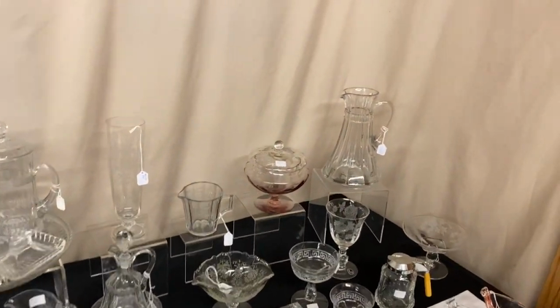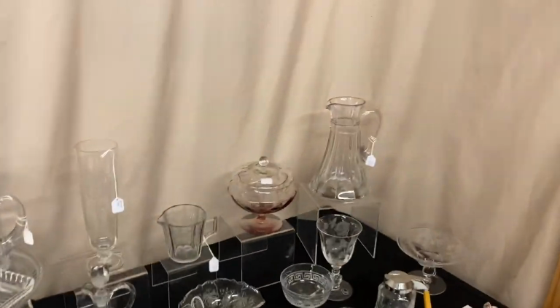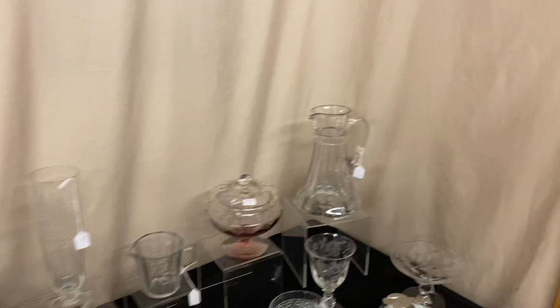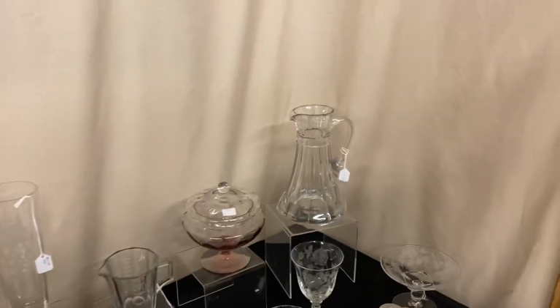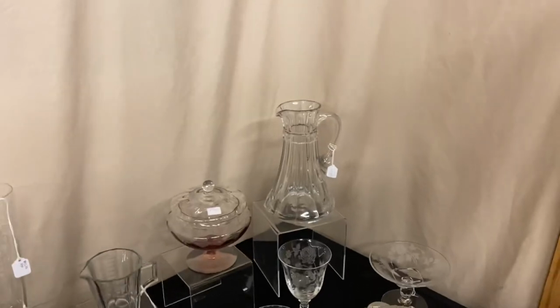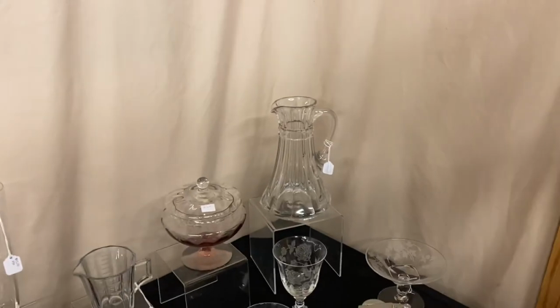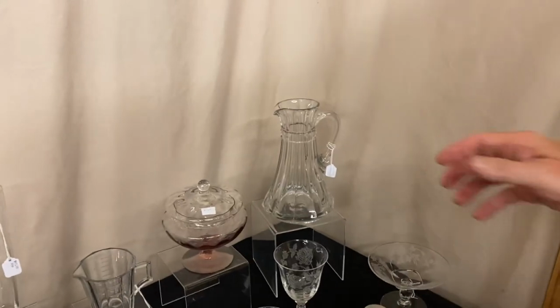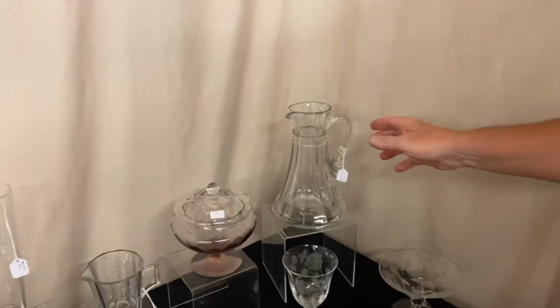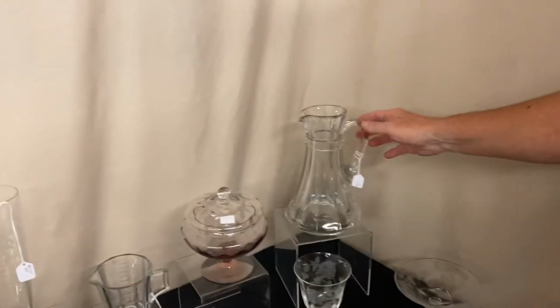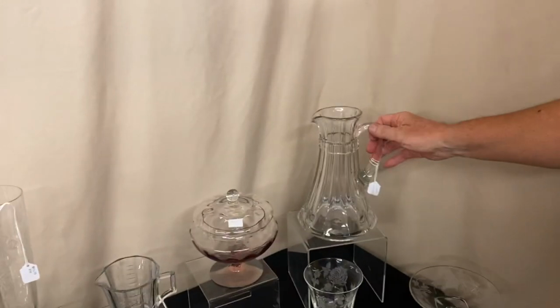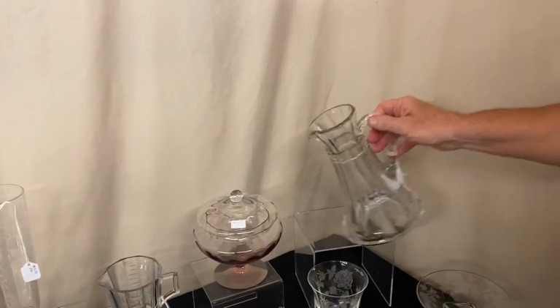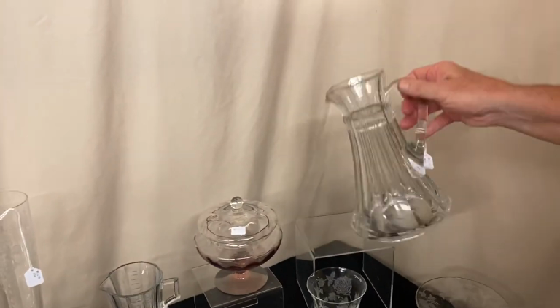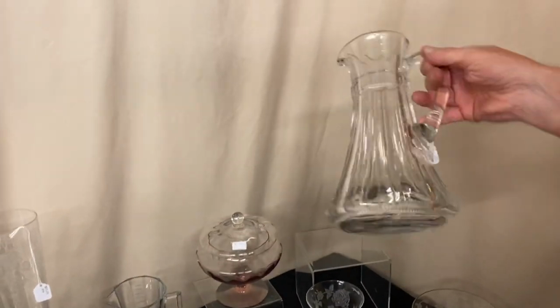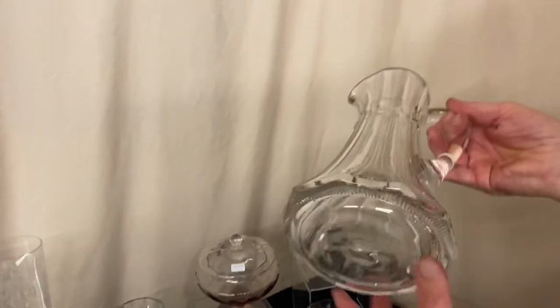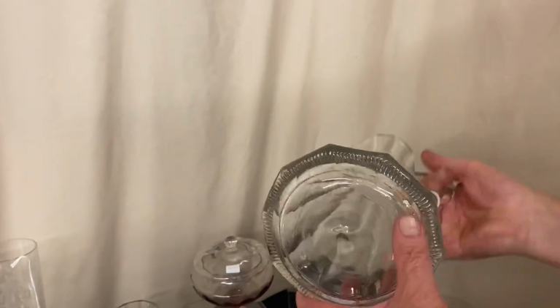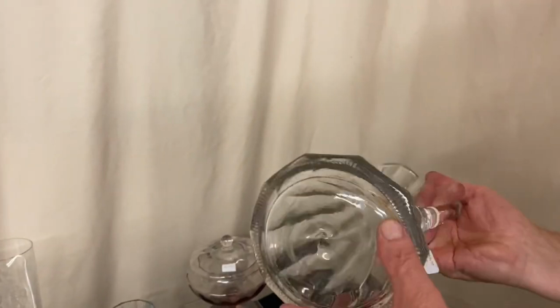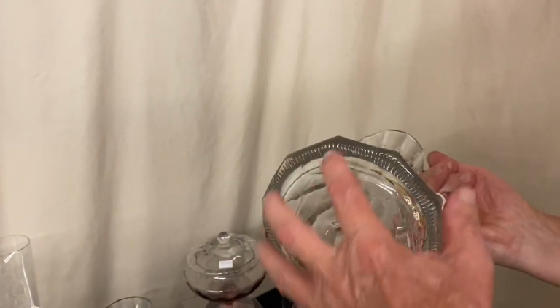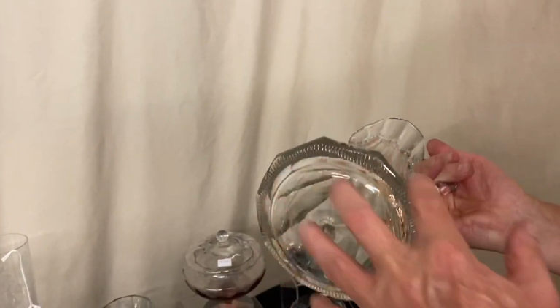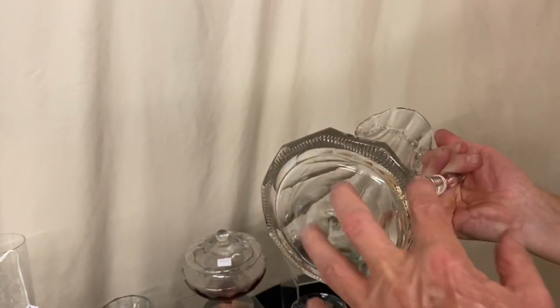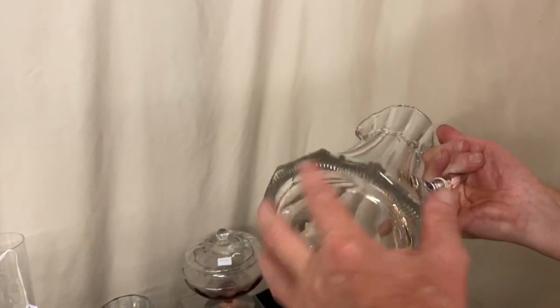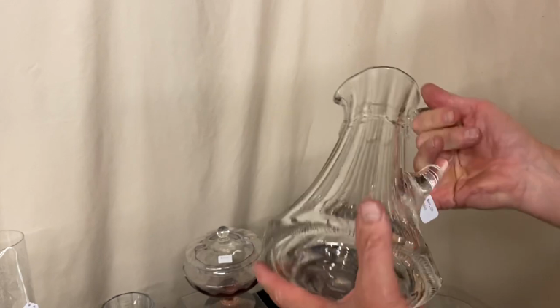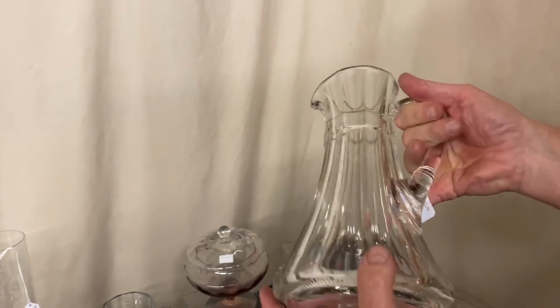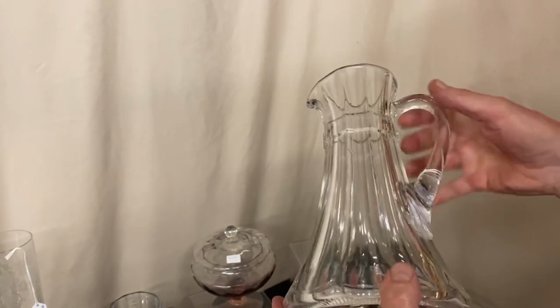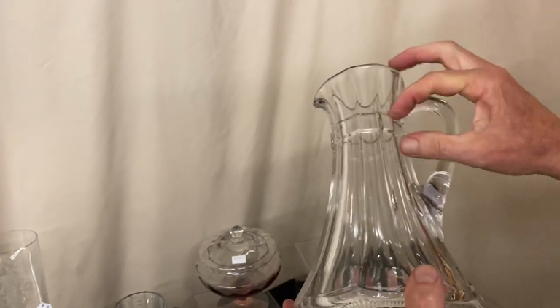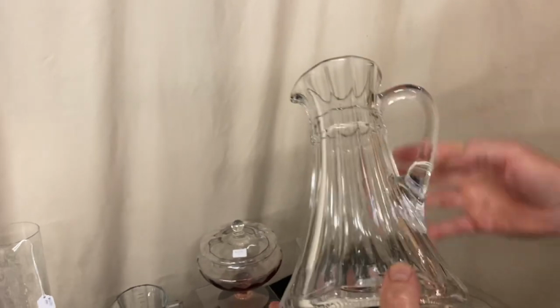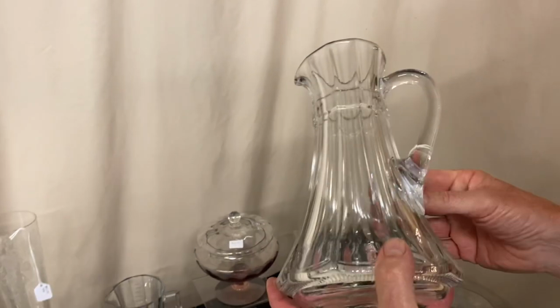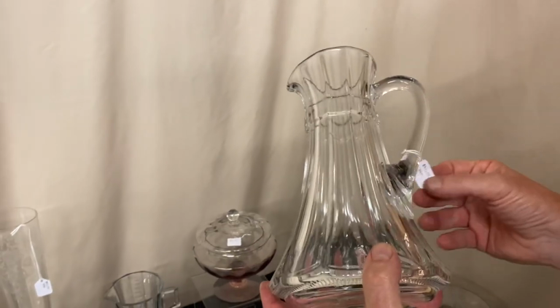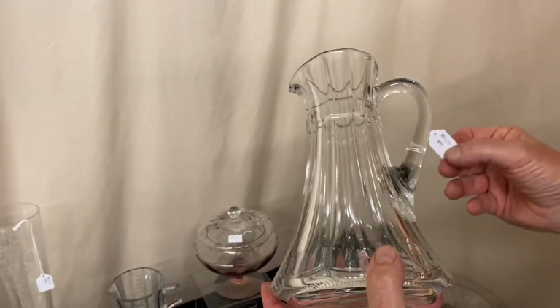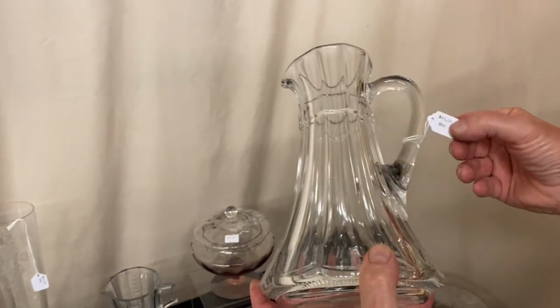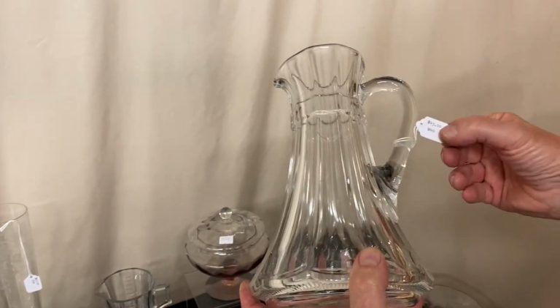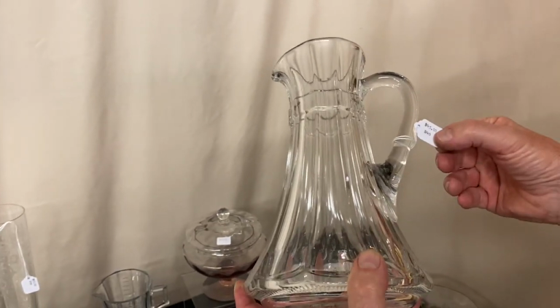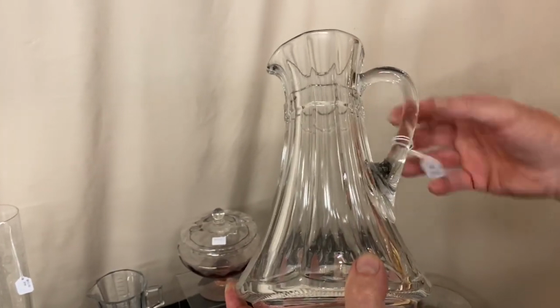The very first item we're going to start with is a Peerless Claret Jug. It has the pleats going around the bottom — that way you know it's Peerless. It has this little band around the top and it's priced $45.